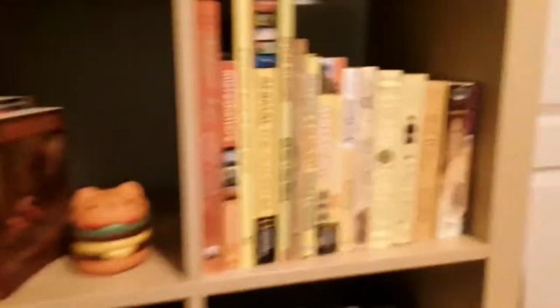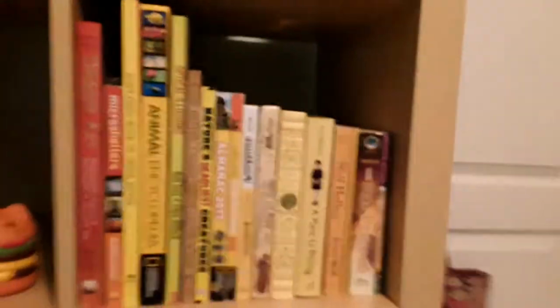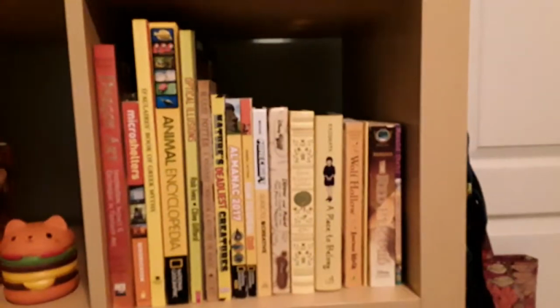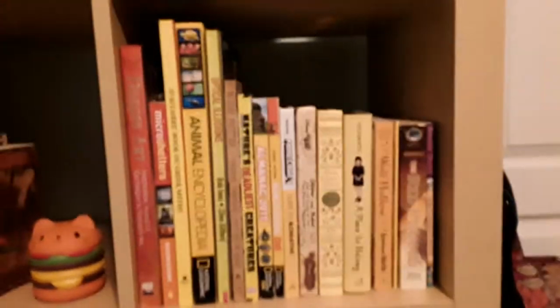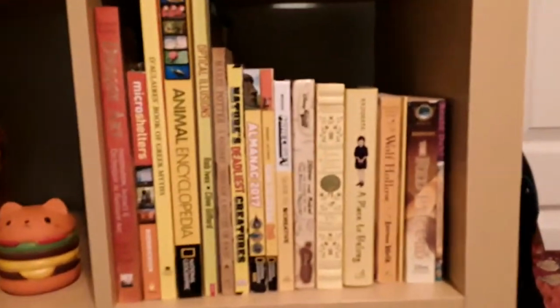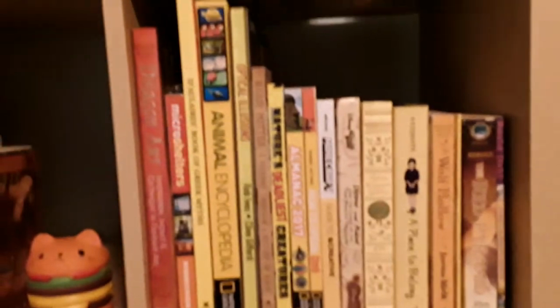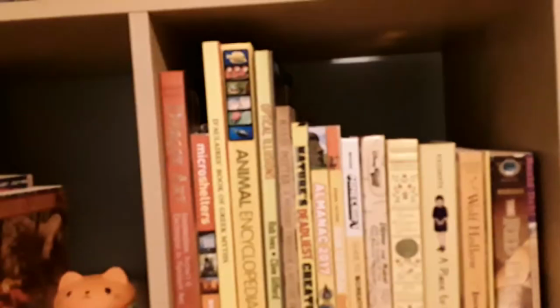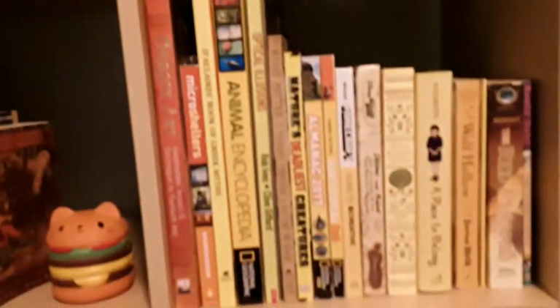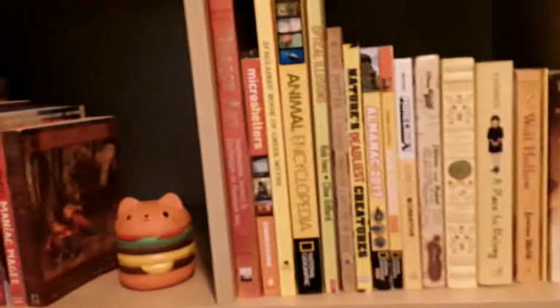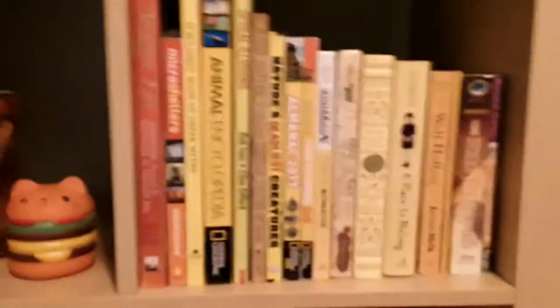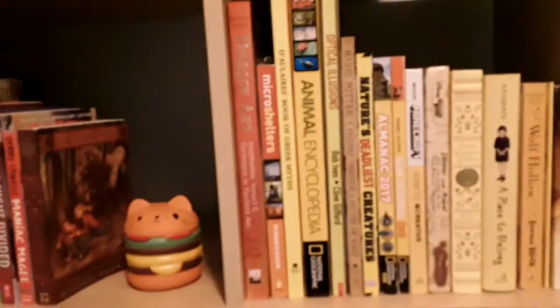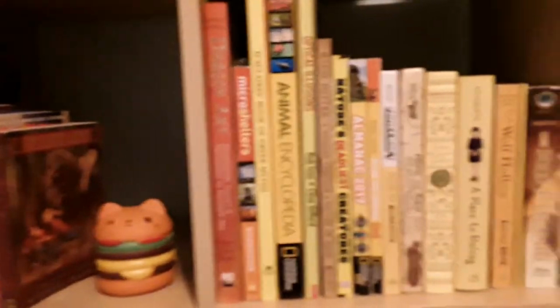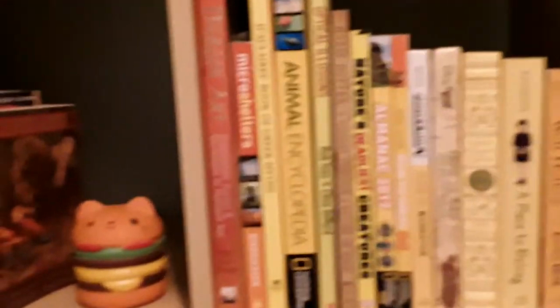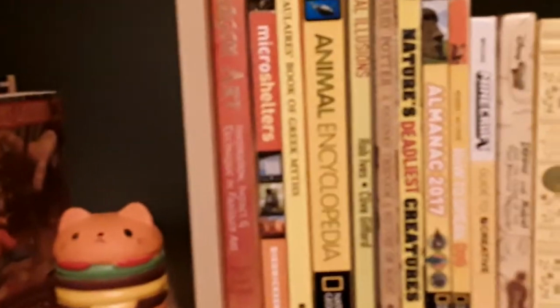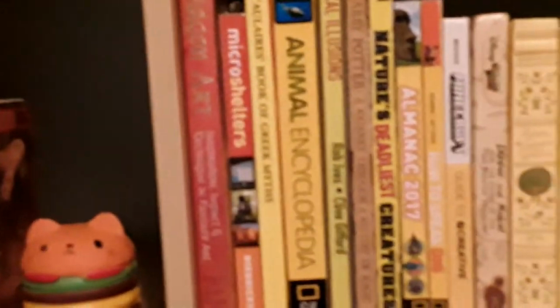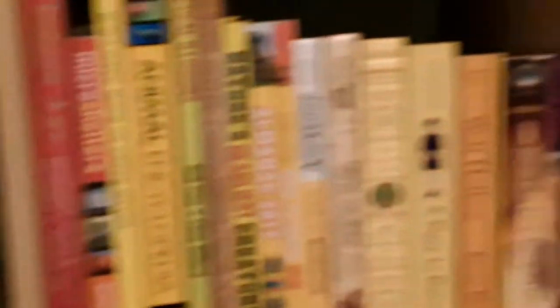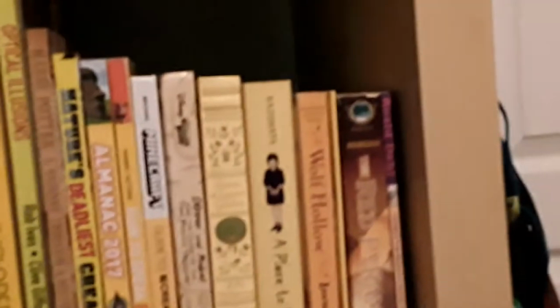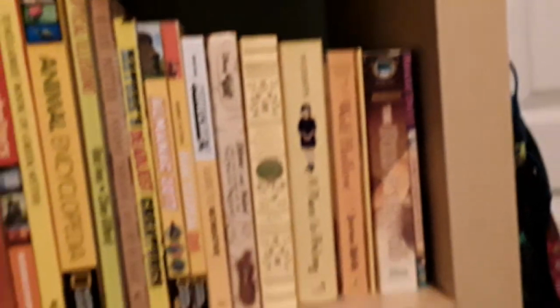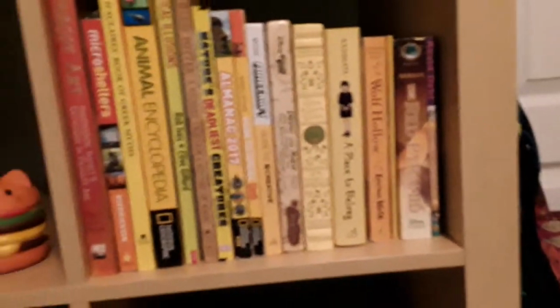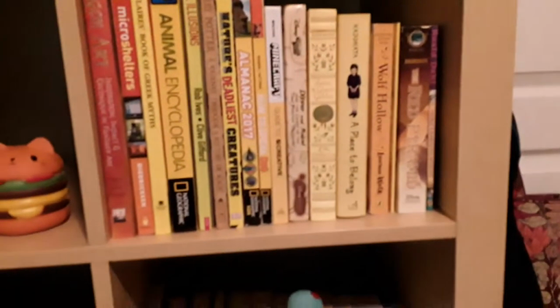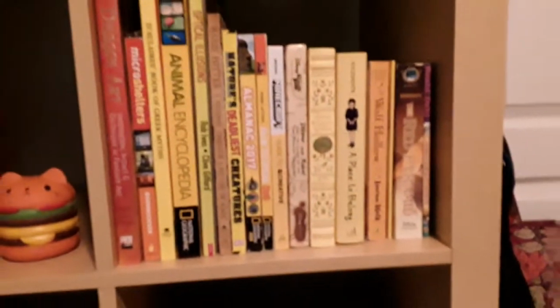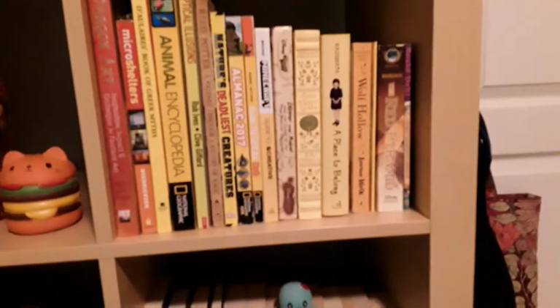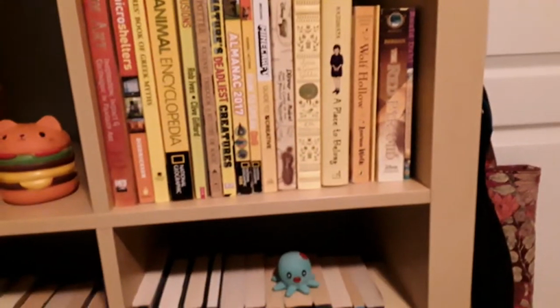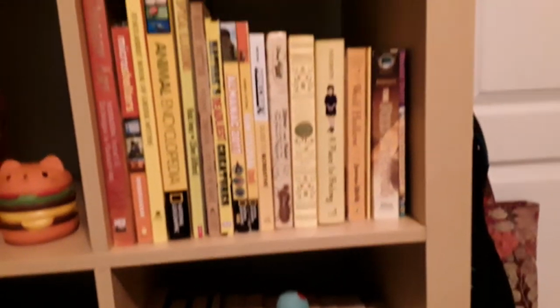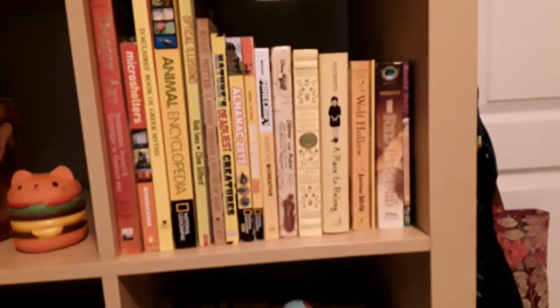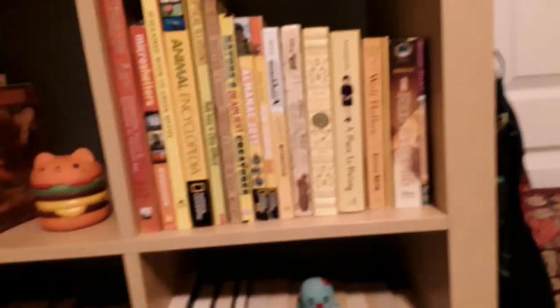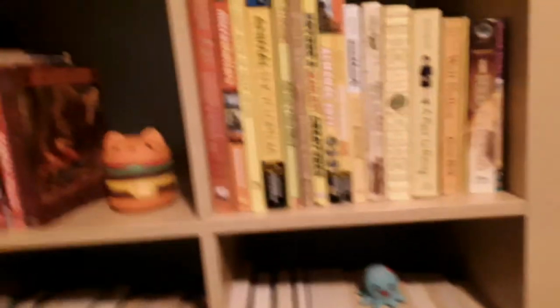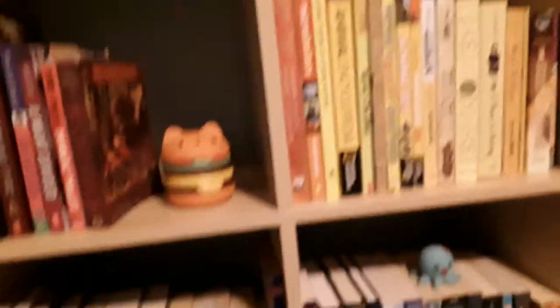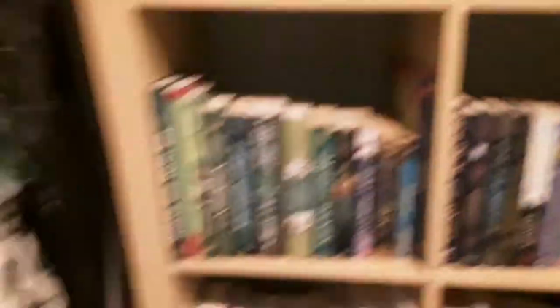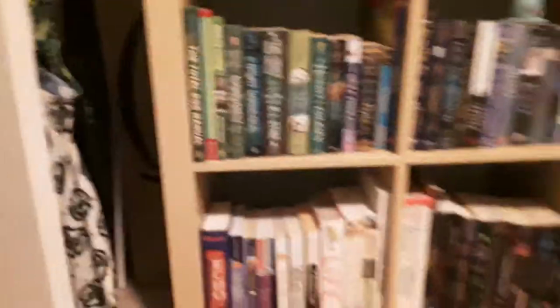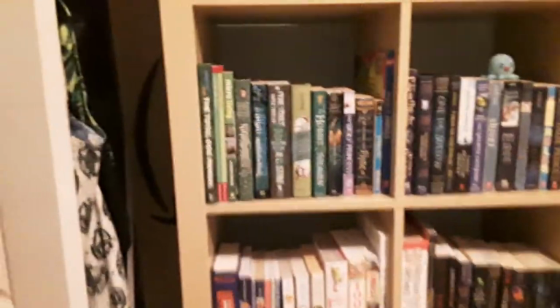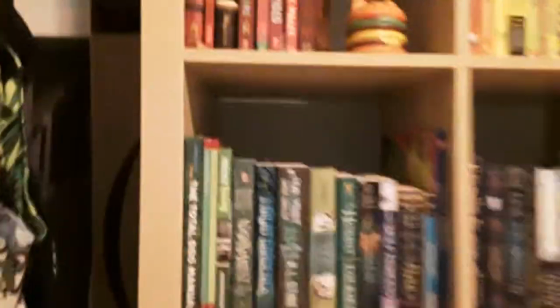He guards the books. And then we have yellow books and some orange books there. Yellow books are pretty cool.